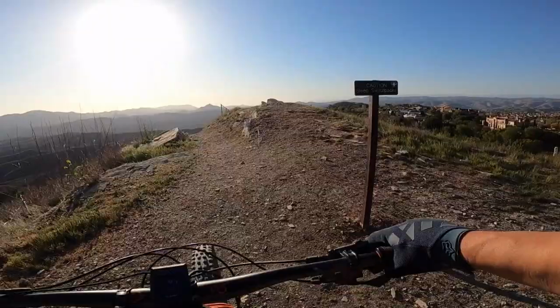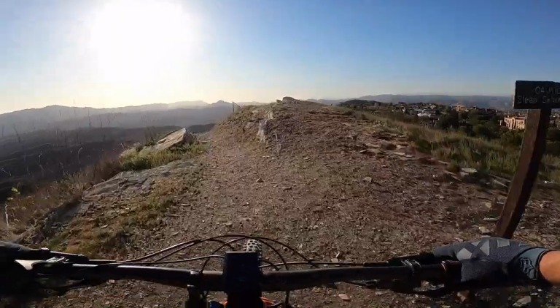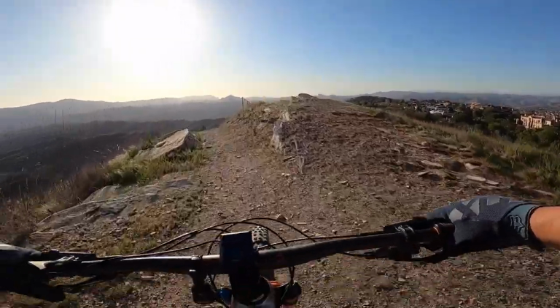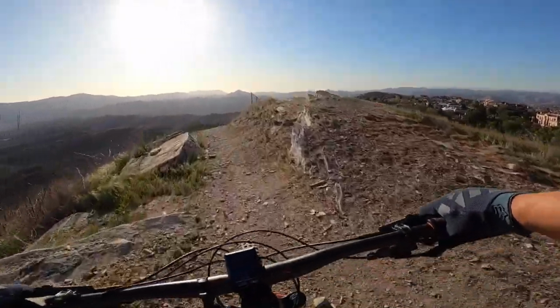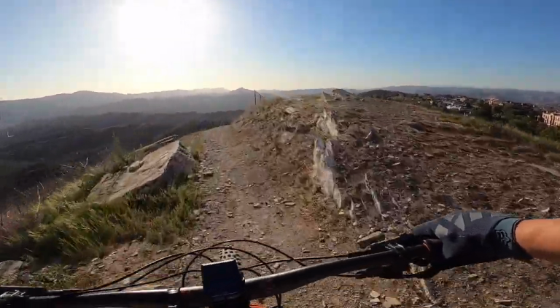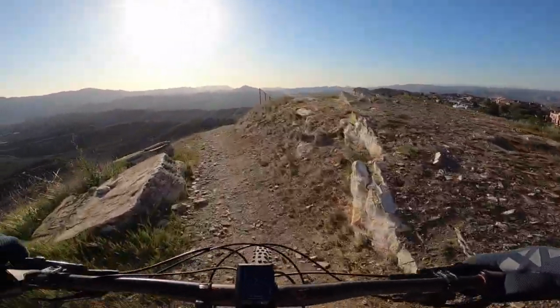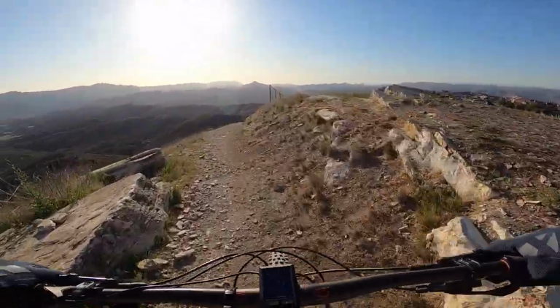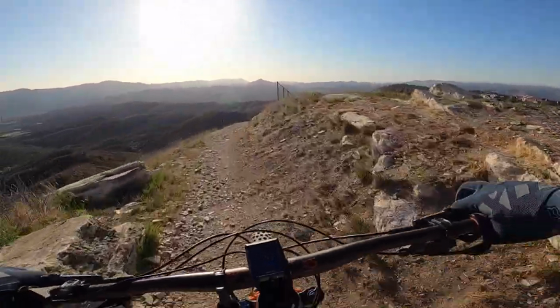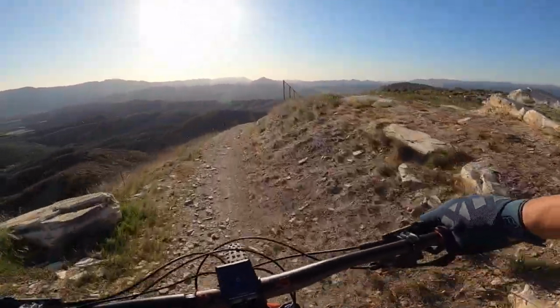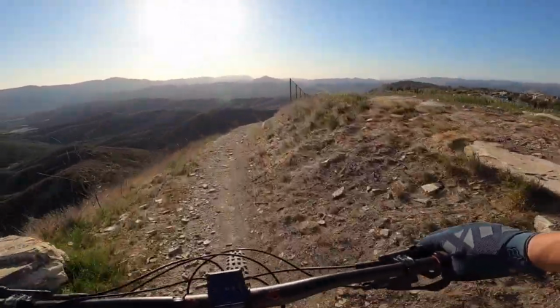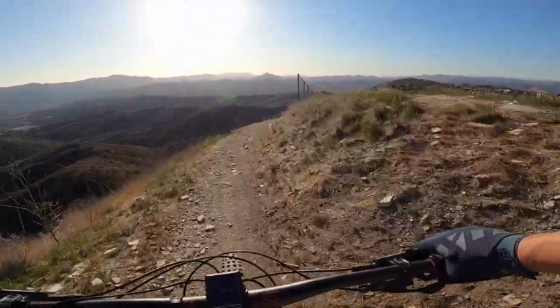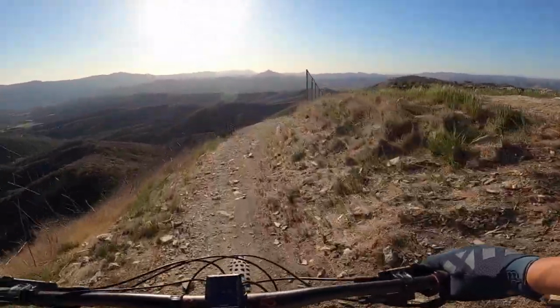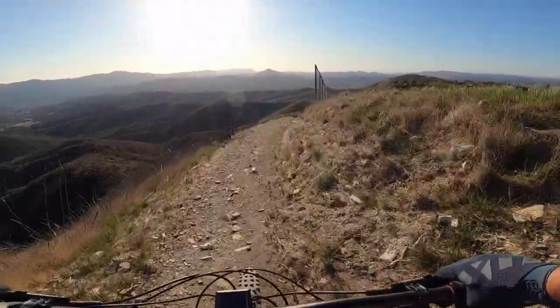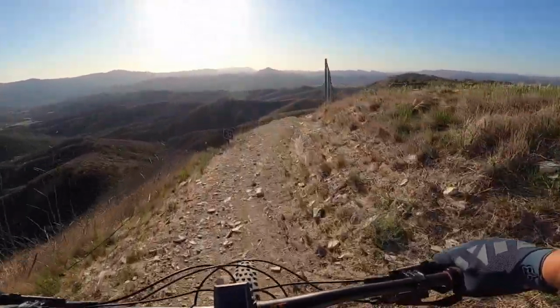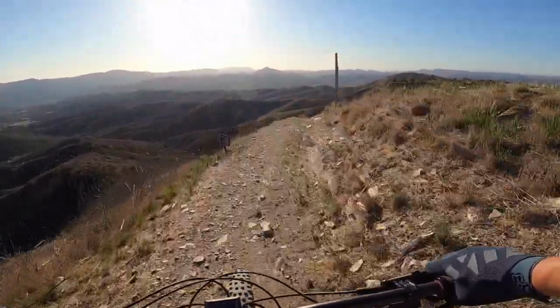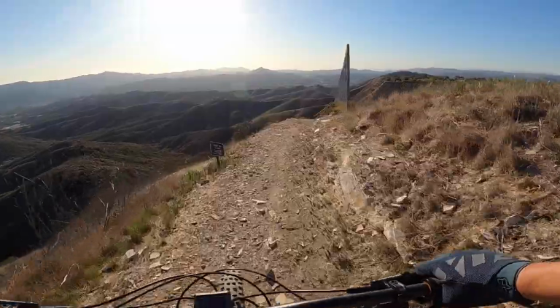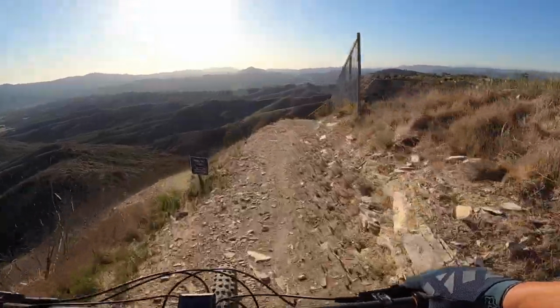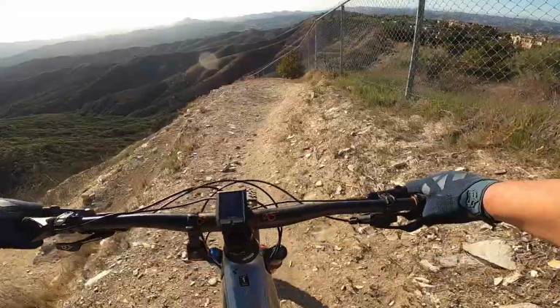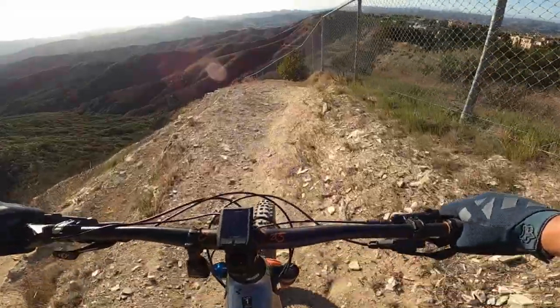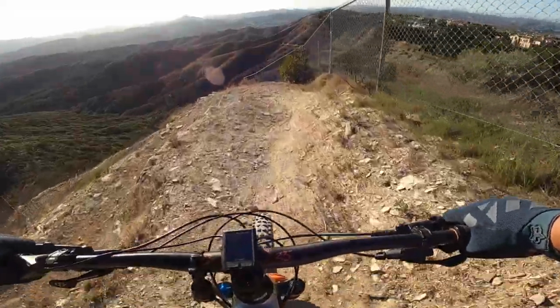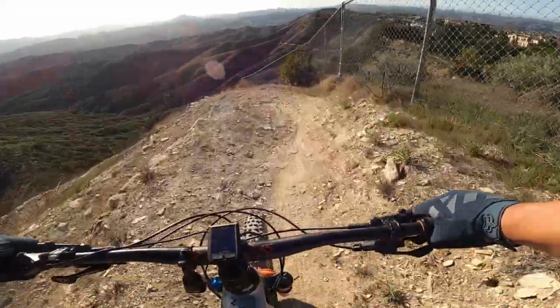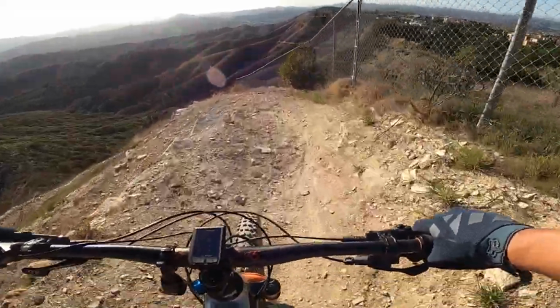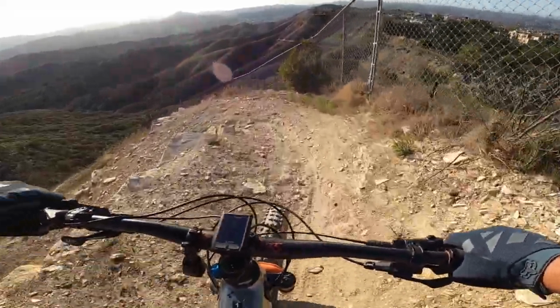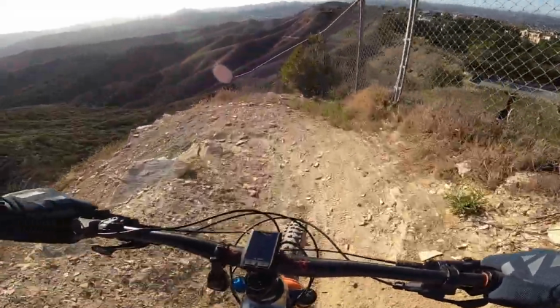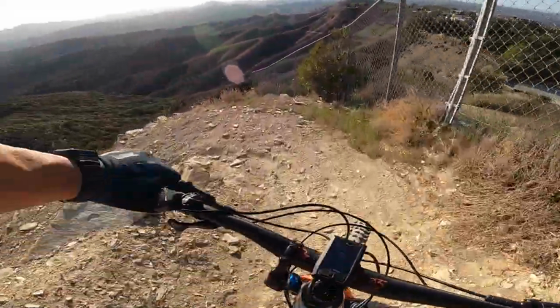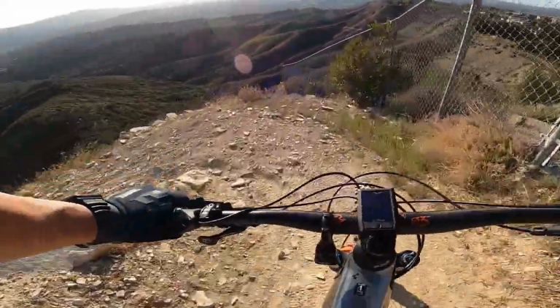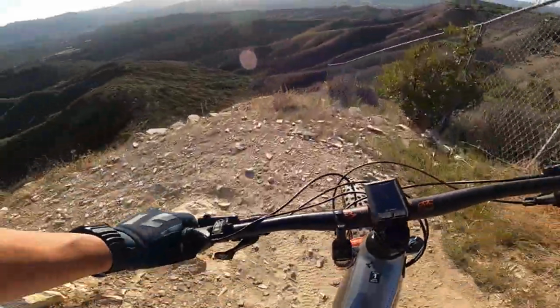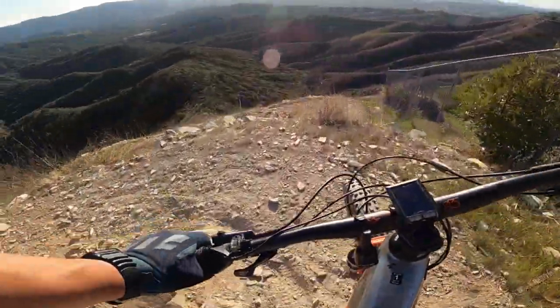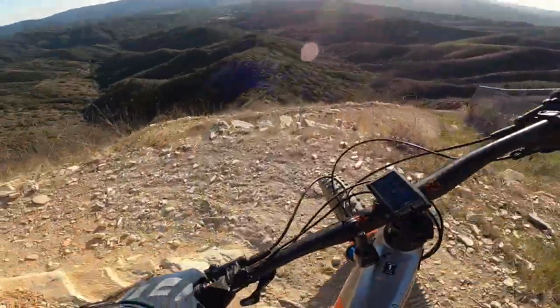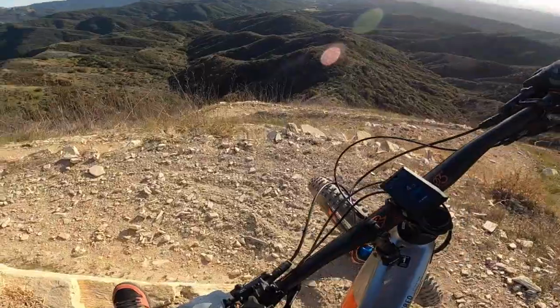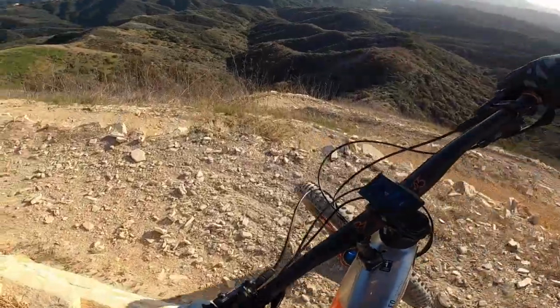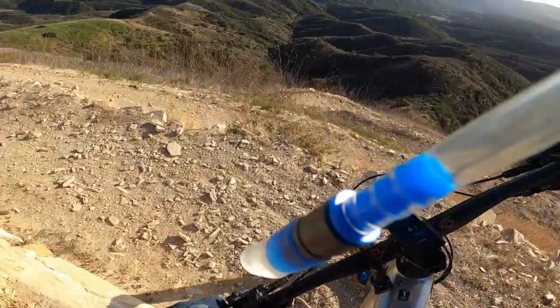Switchbacks again — this is the last set of switchbacks. Really crazy. Got to be really paying attention here.